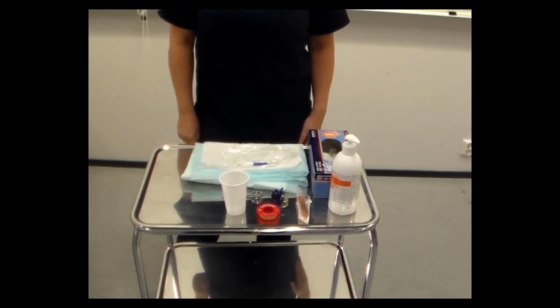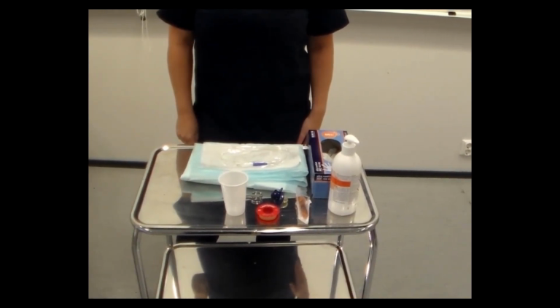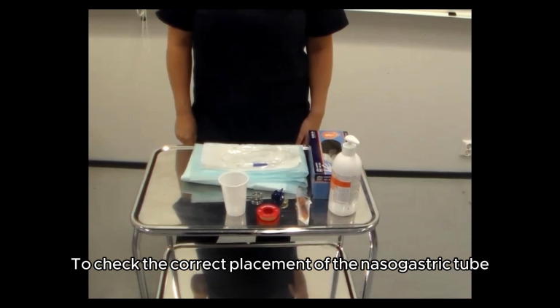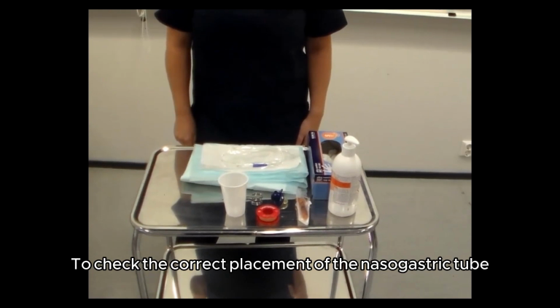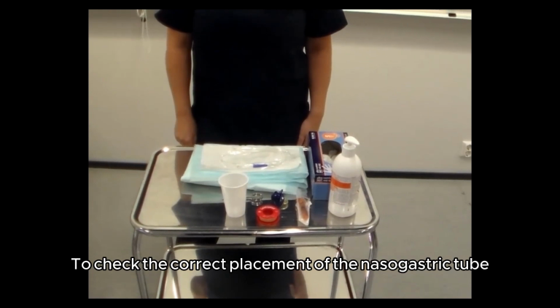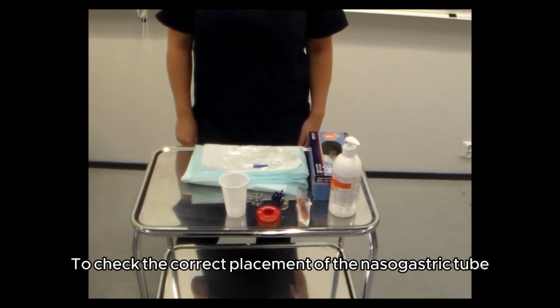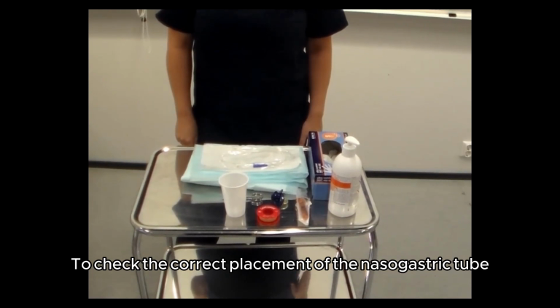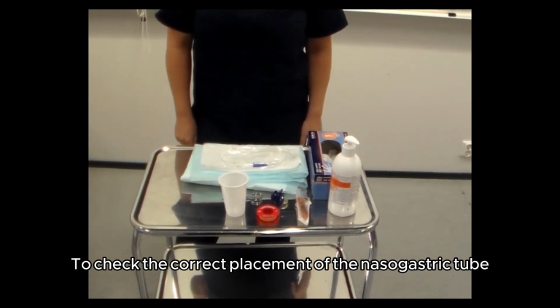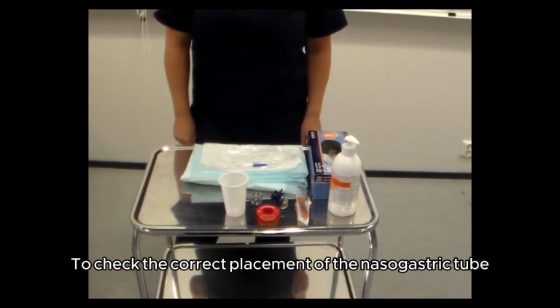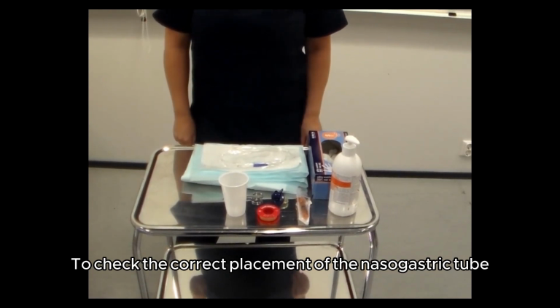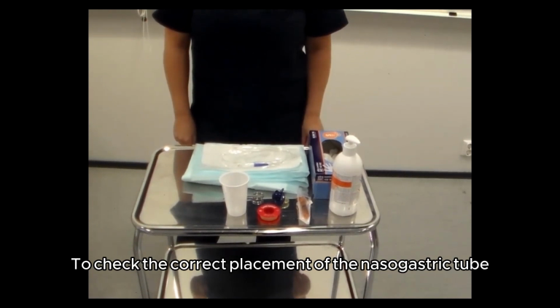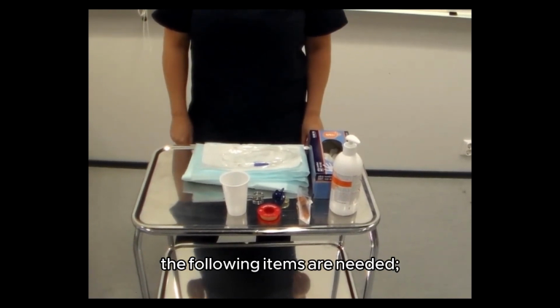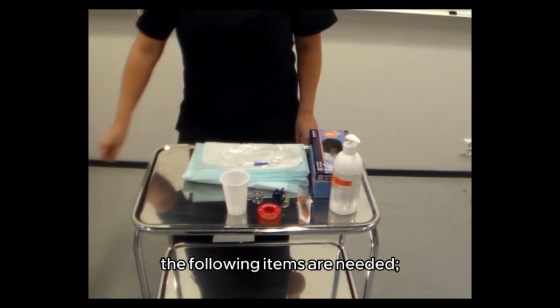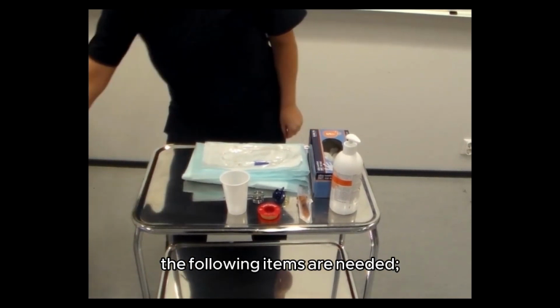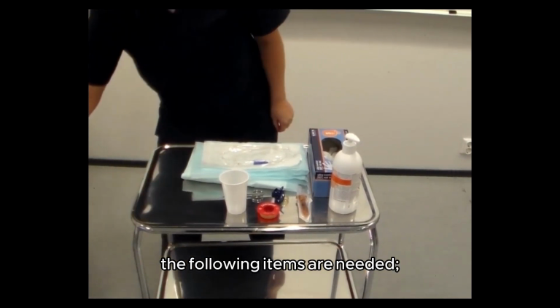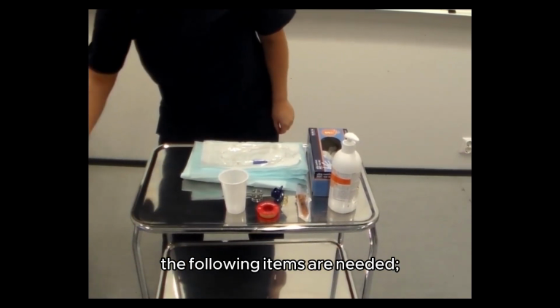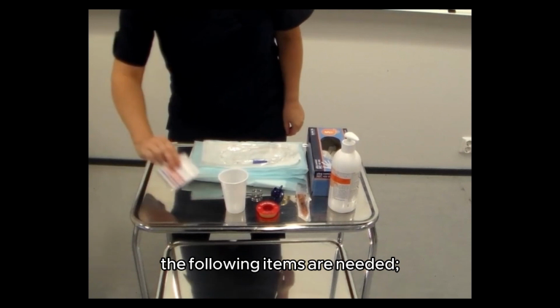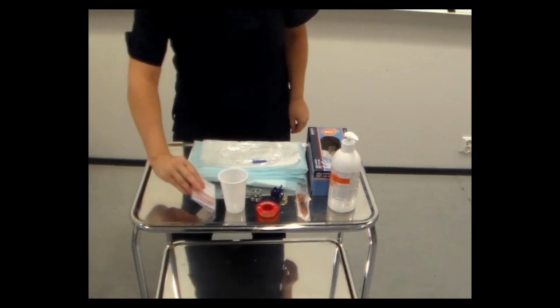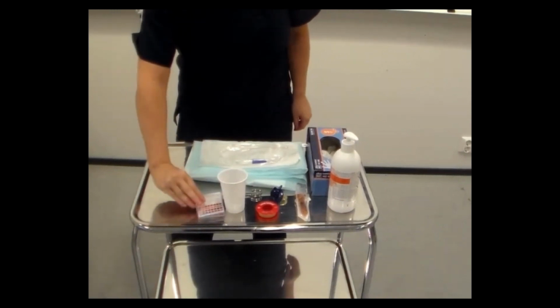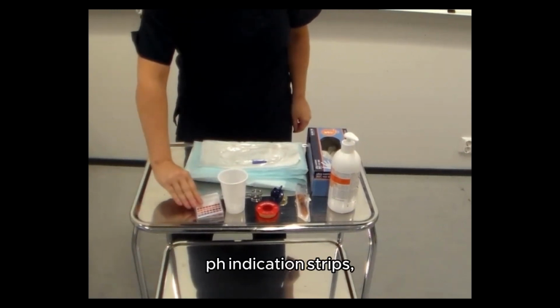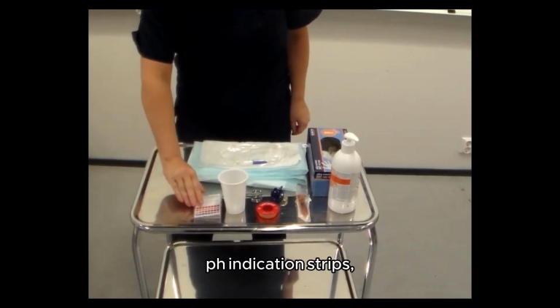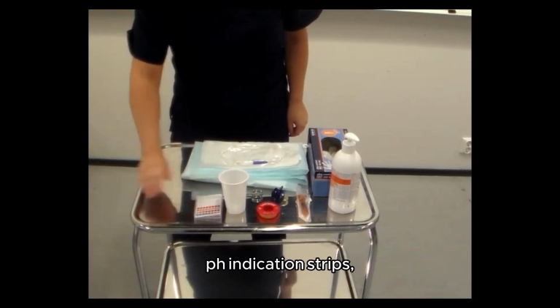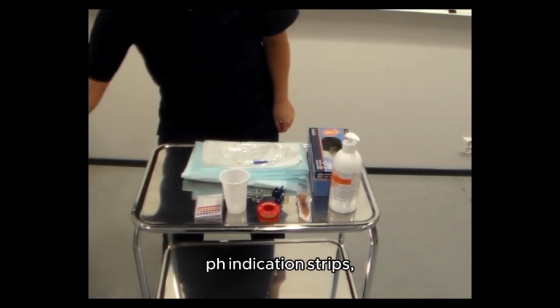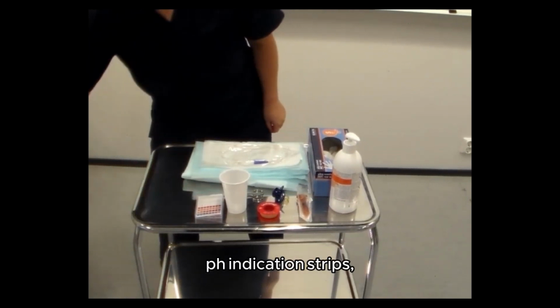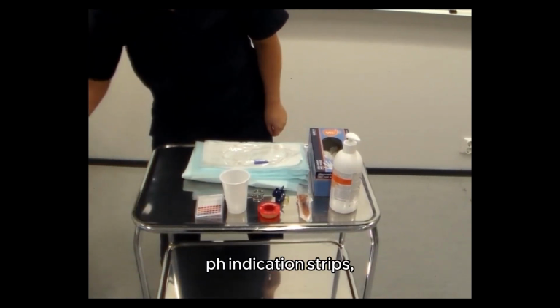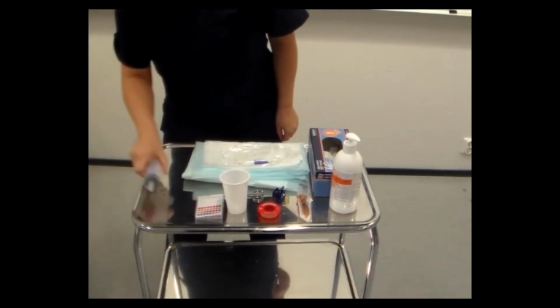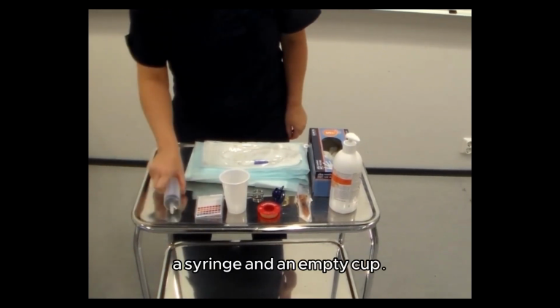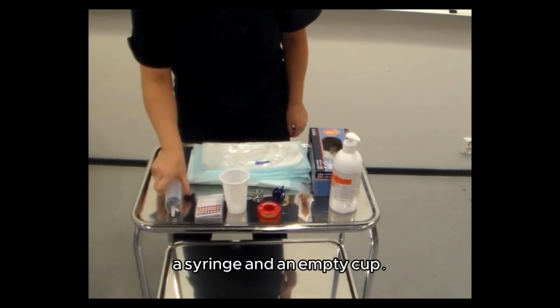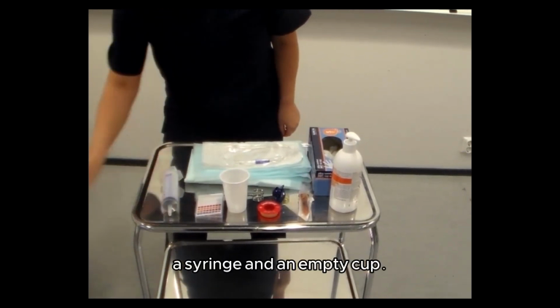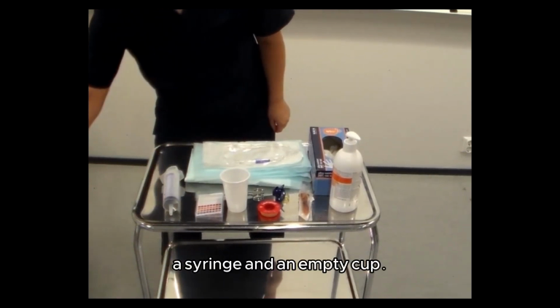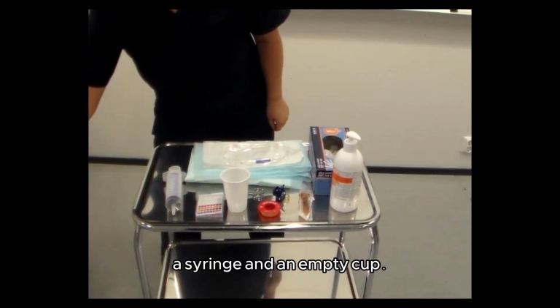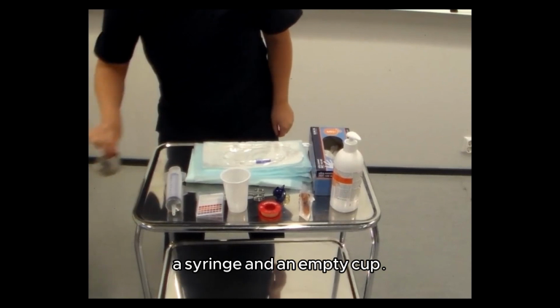To check the correct placement of the nasogastric tube, the following items are also needed: pH indication strips, a syringe, and an empty cup.